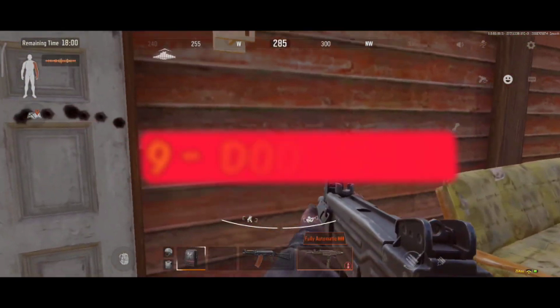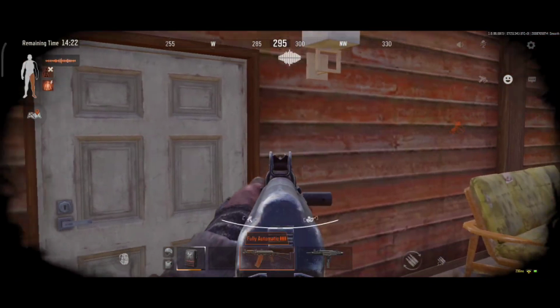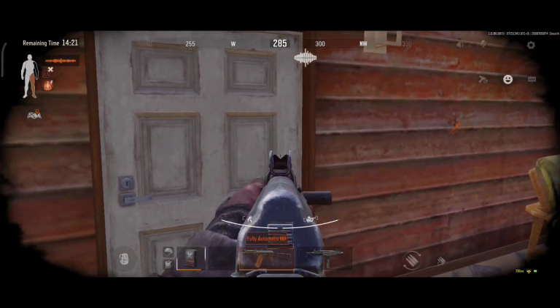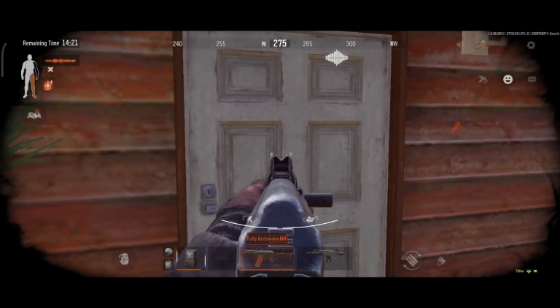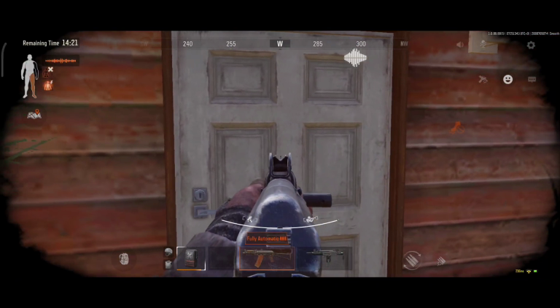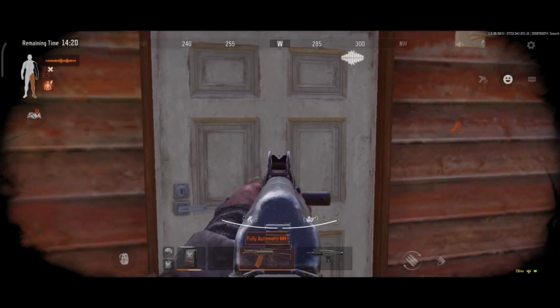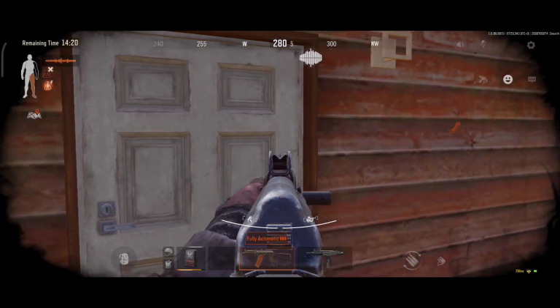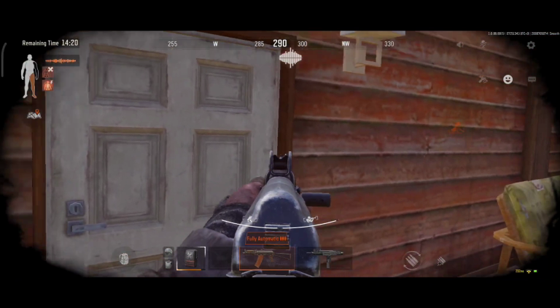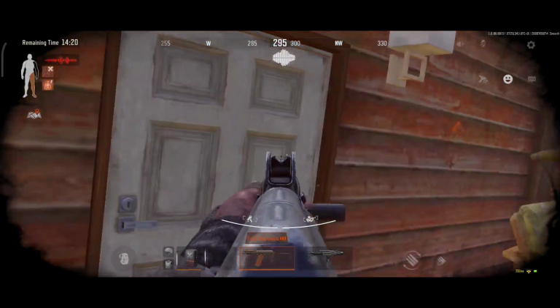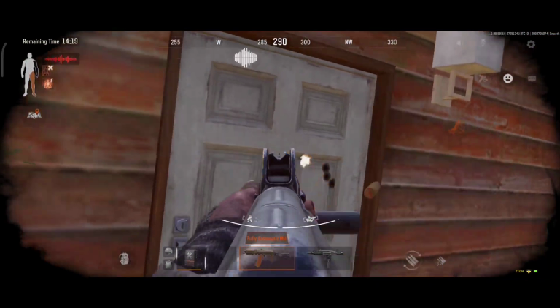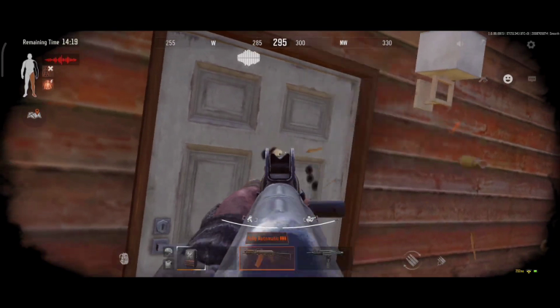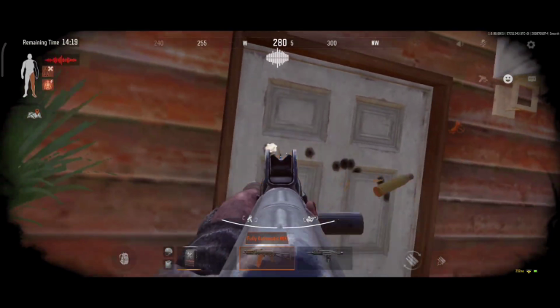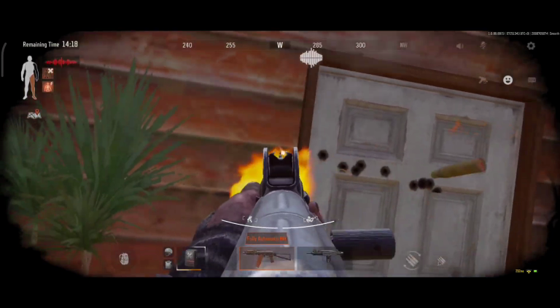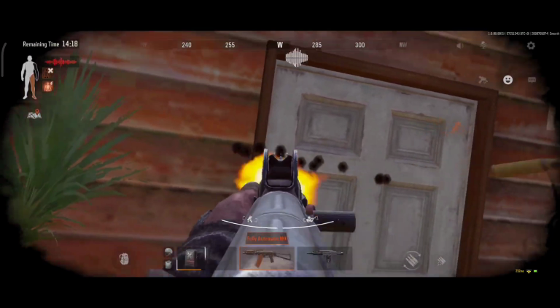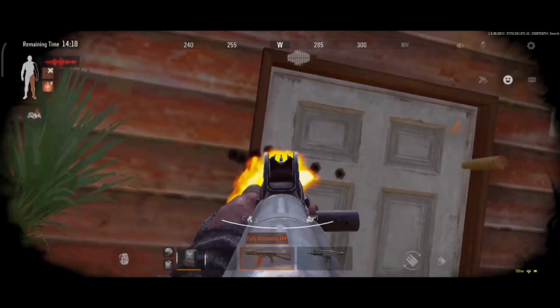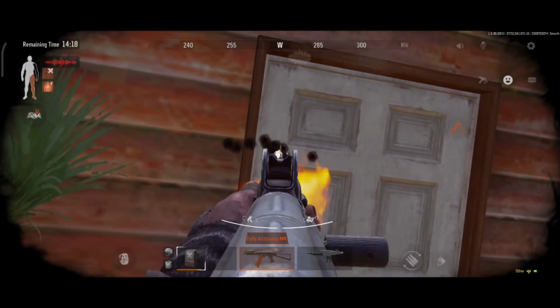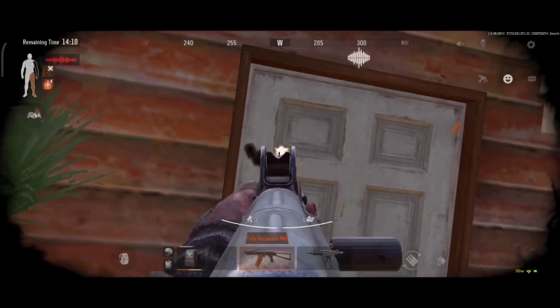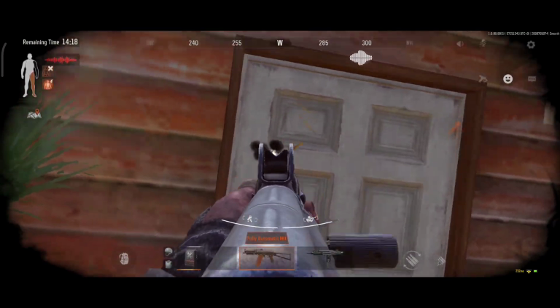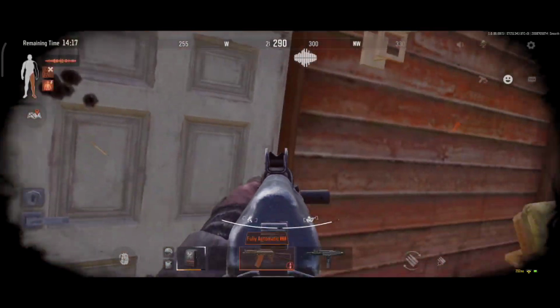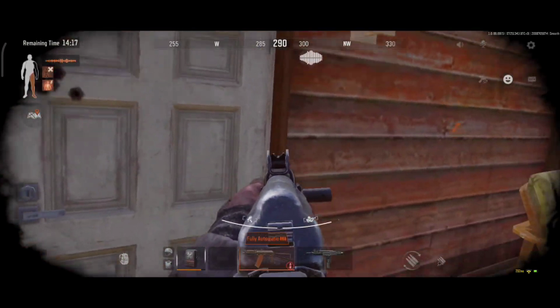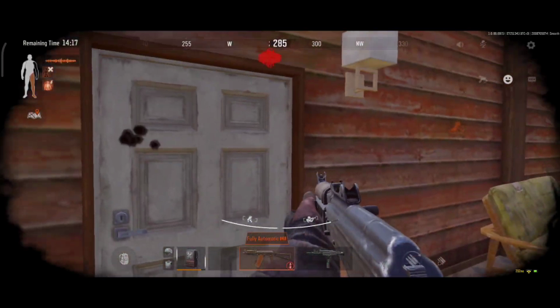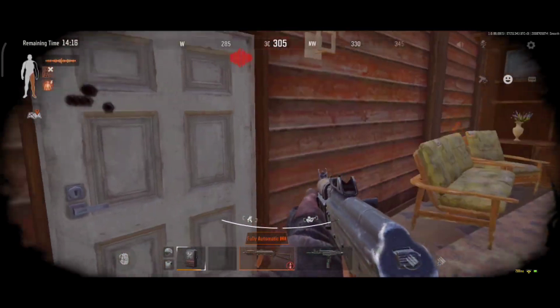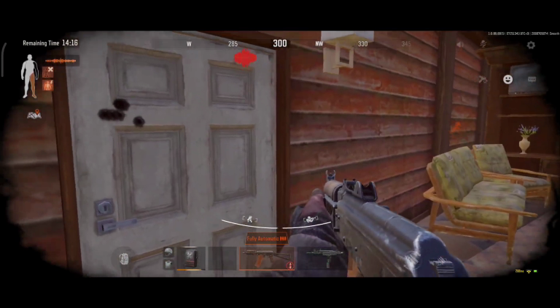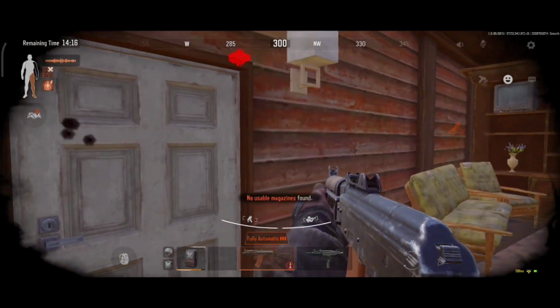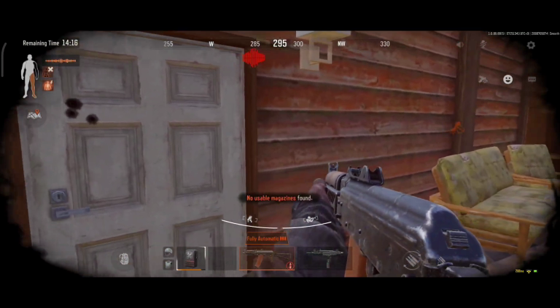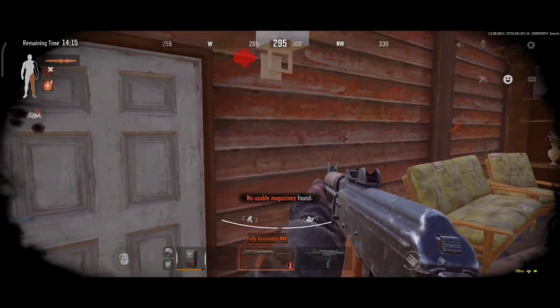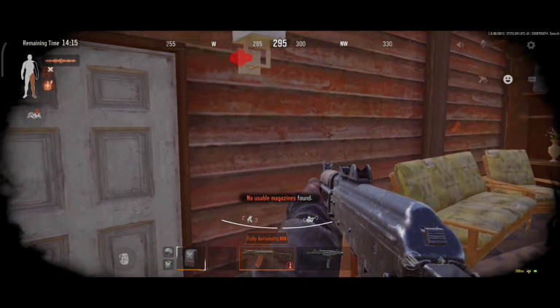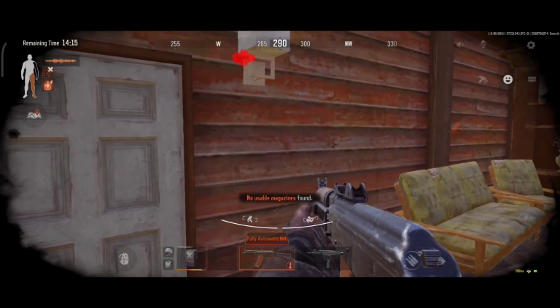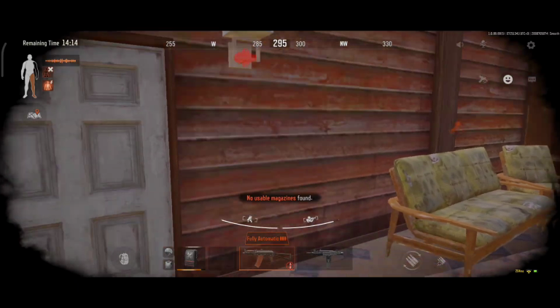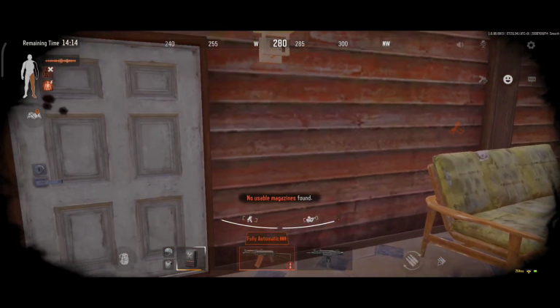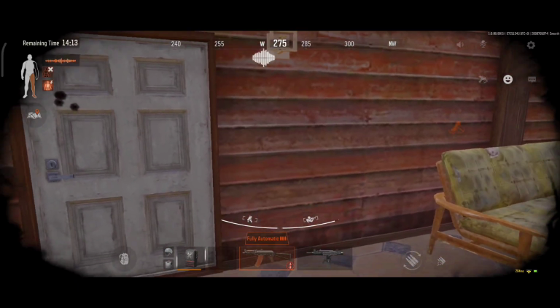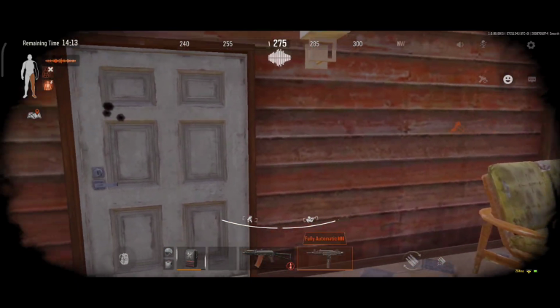You can shoot players through wooden walls — most players don't know this so you can catch them off guard. This doesn't work on metal walls, so don't waste your ammo.